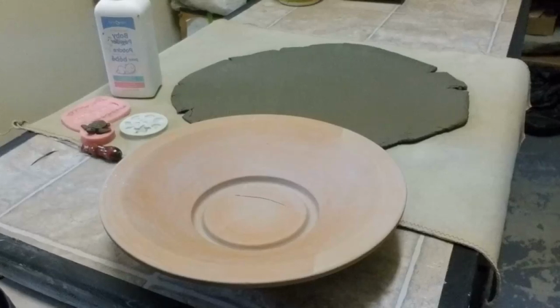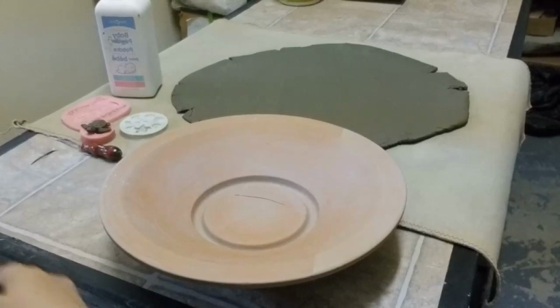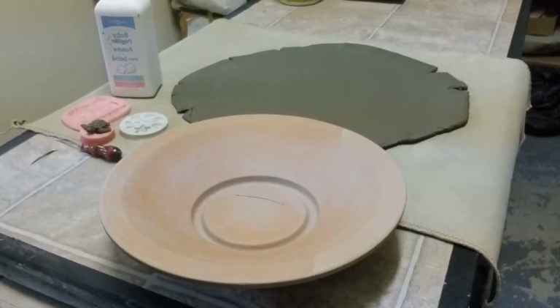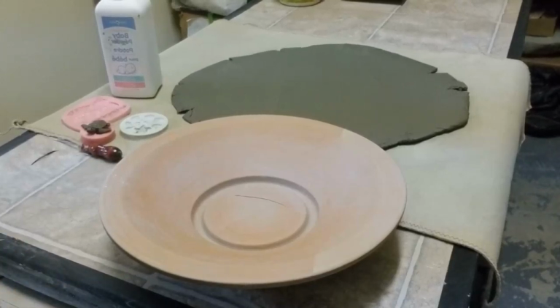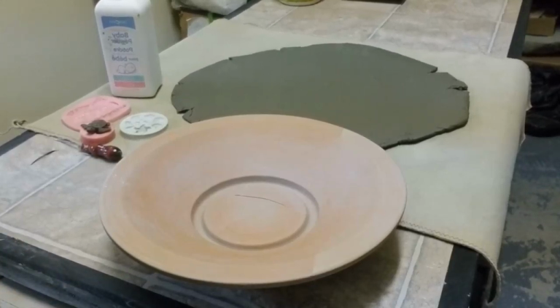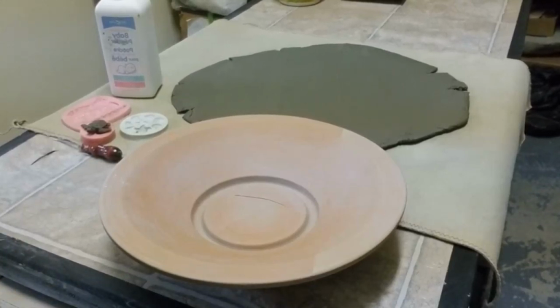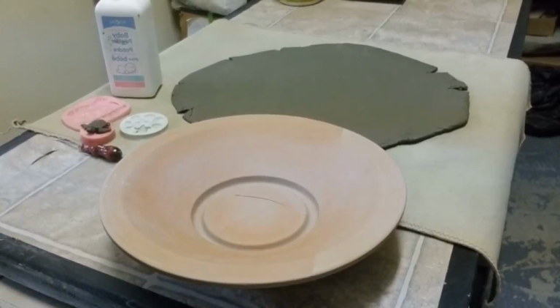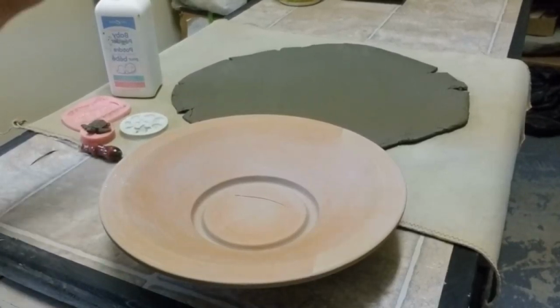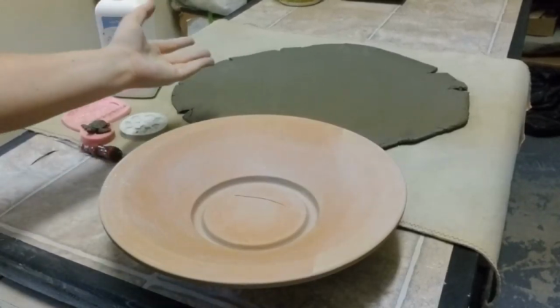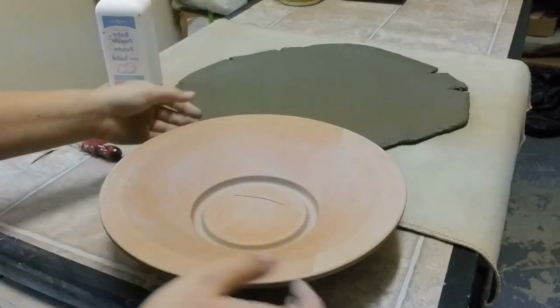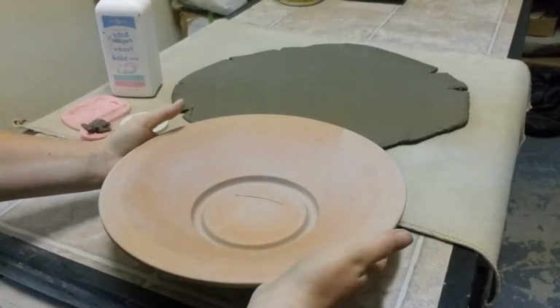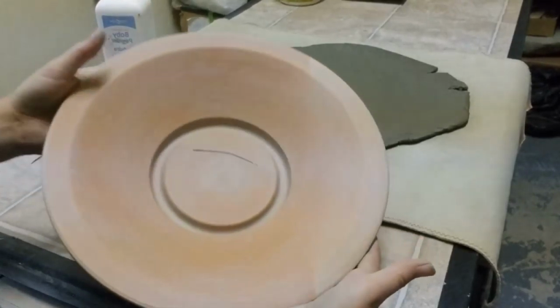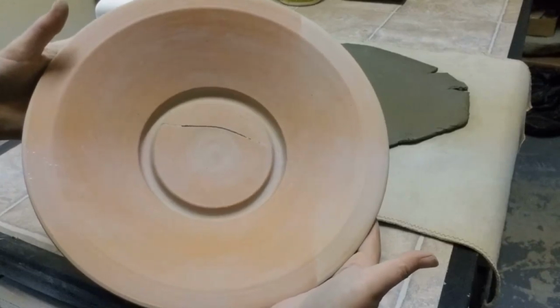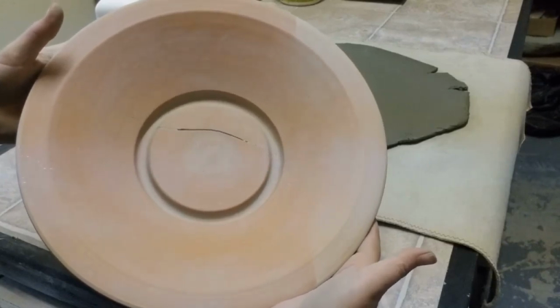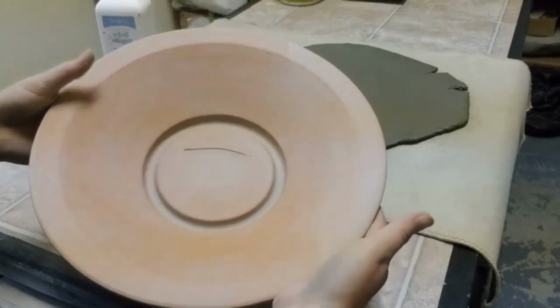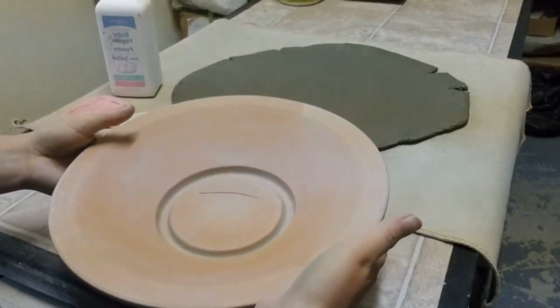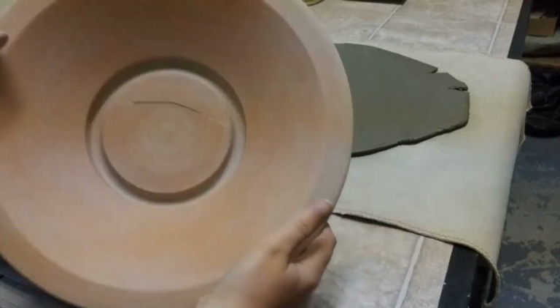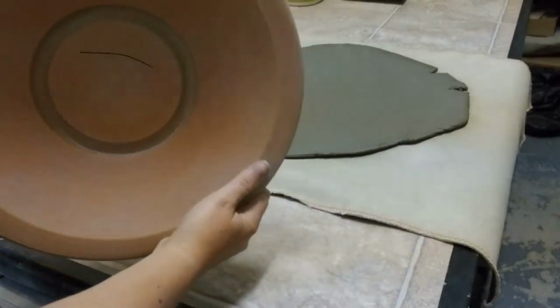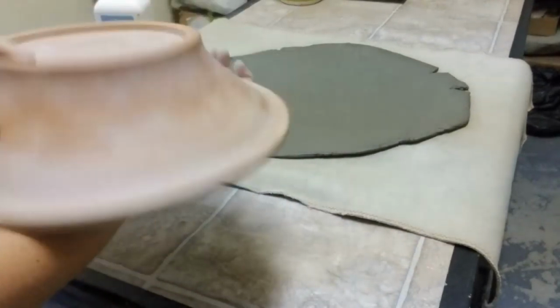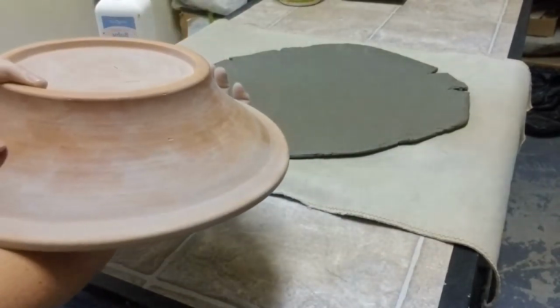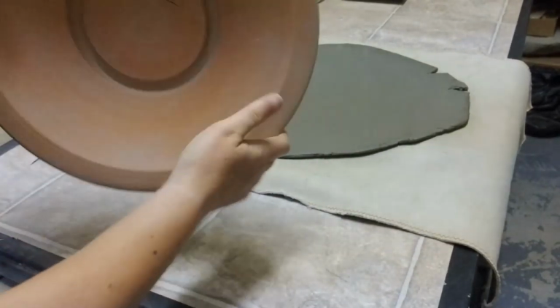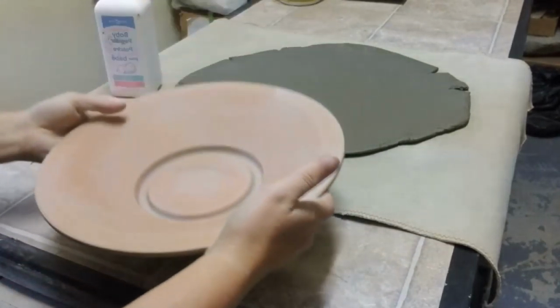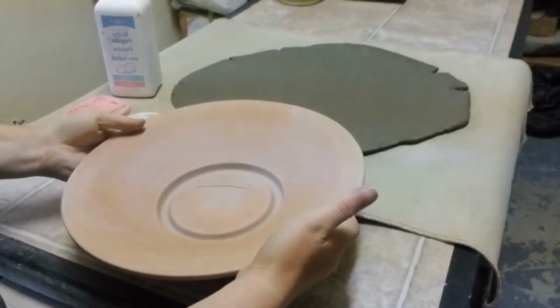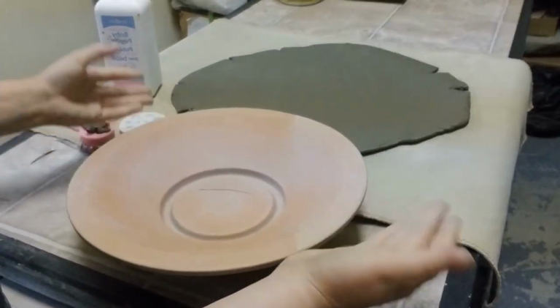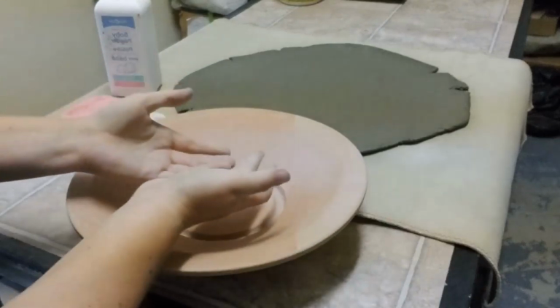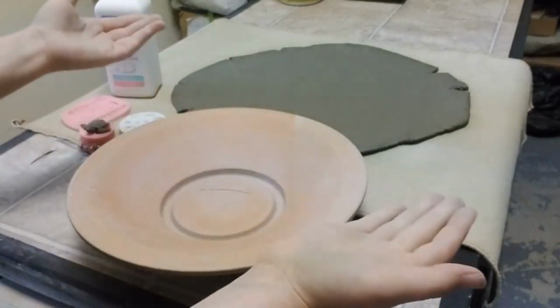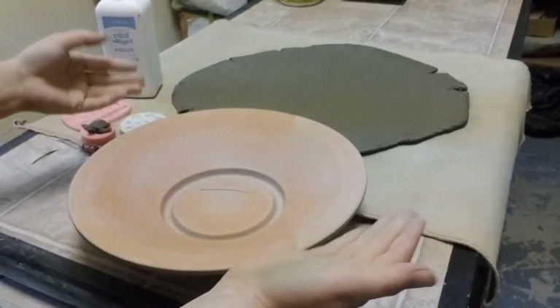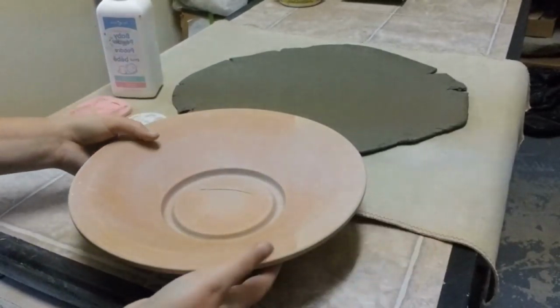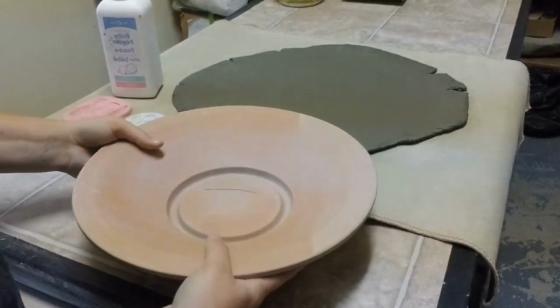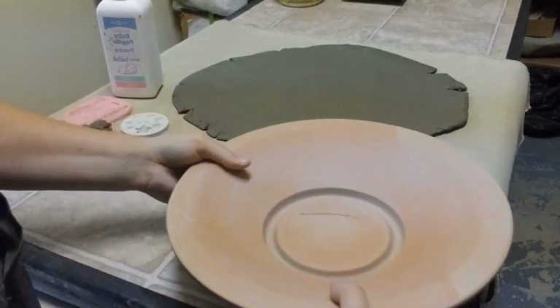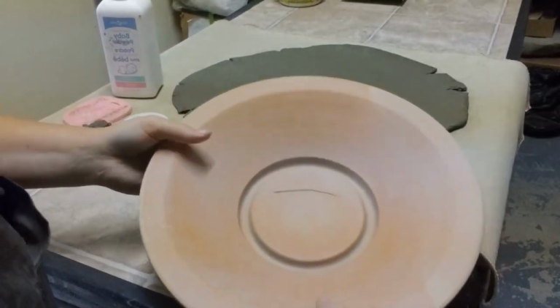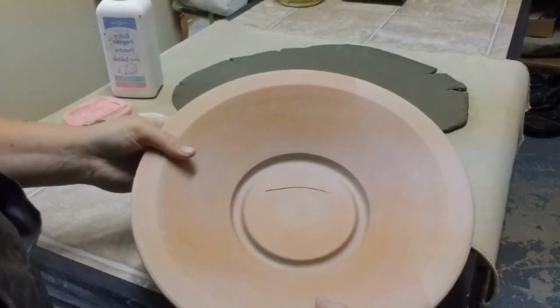Hello, welcome to the Athabasca Pottery Club. Today we're going to be doing a slab and using it in one of our pre-formed bowls. These were pre-made by one of our club members so you can get a uniform bowl each time without having to wheel. It just takes a little bit of practice to get them in.